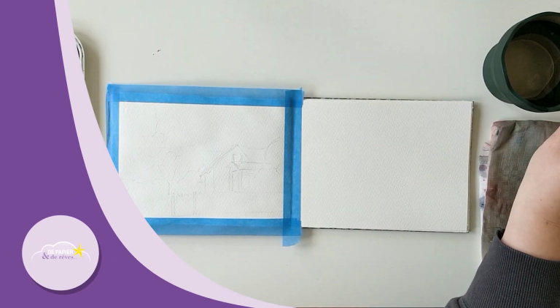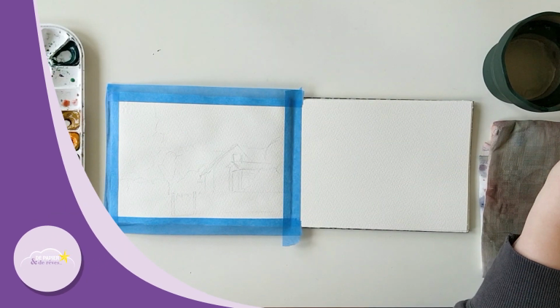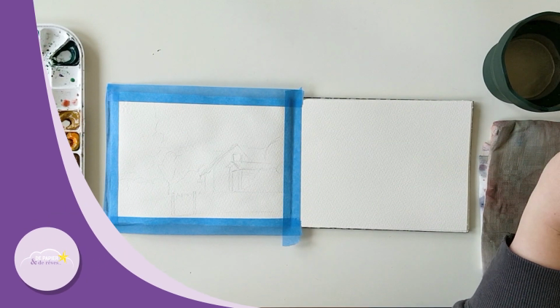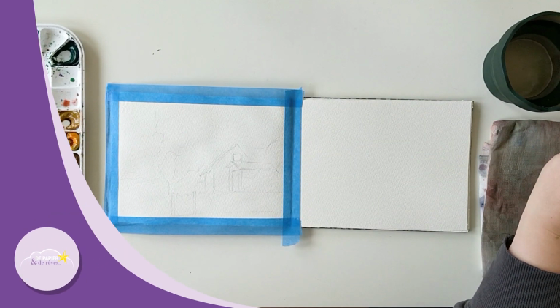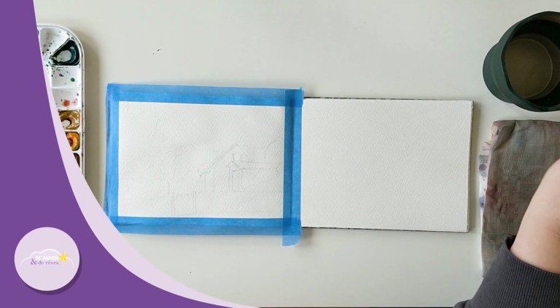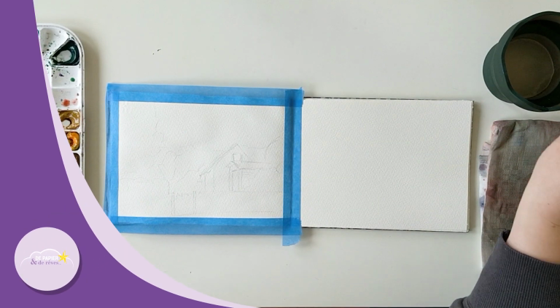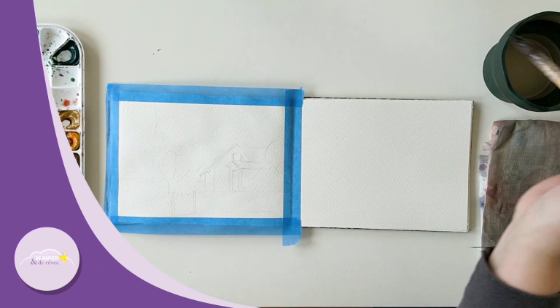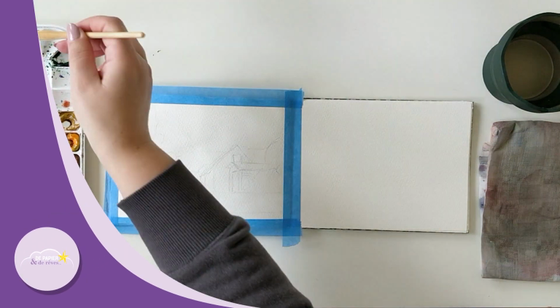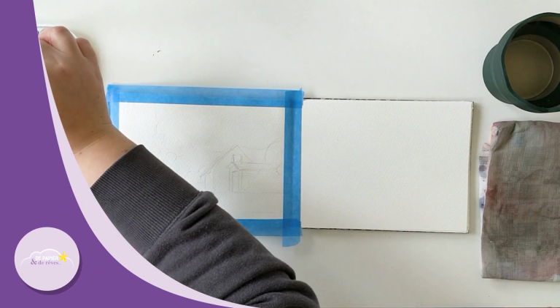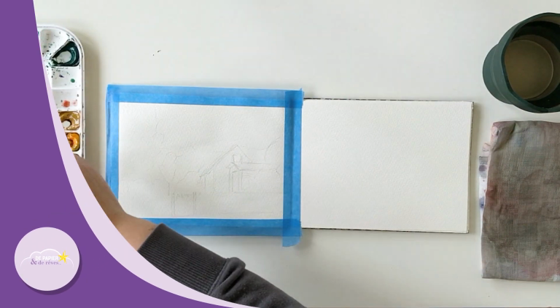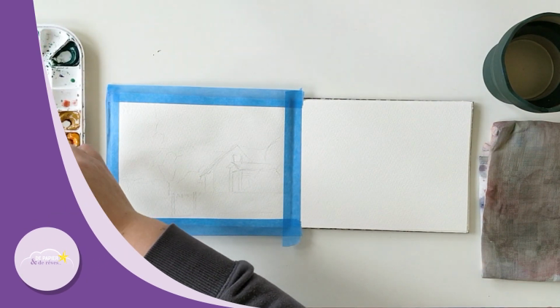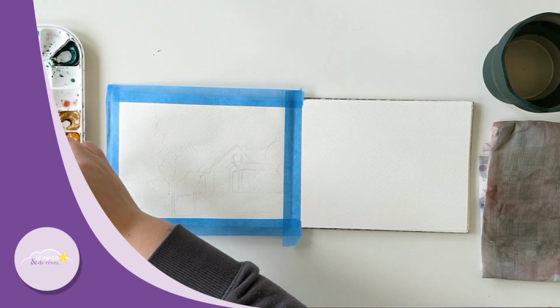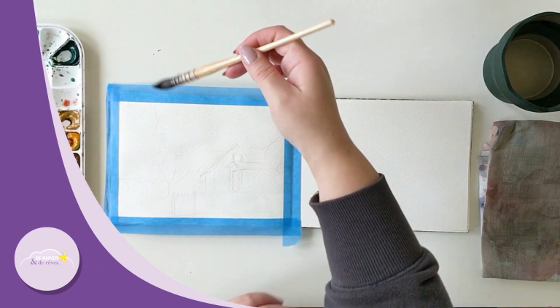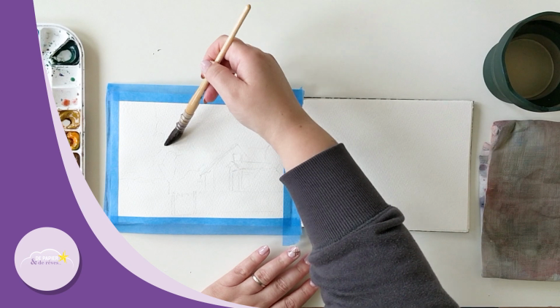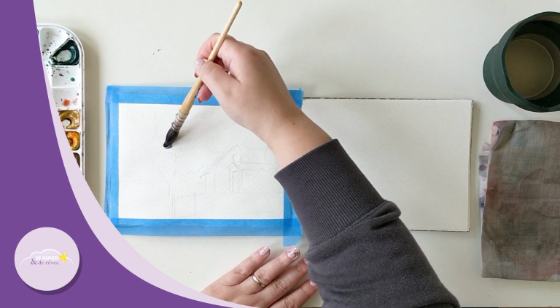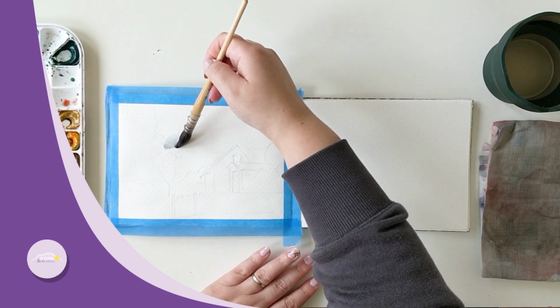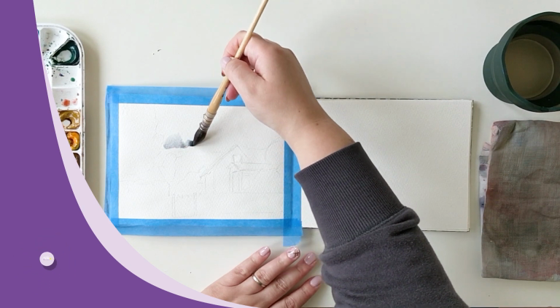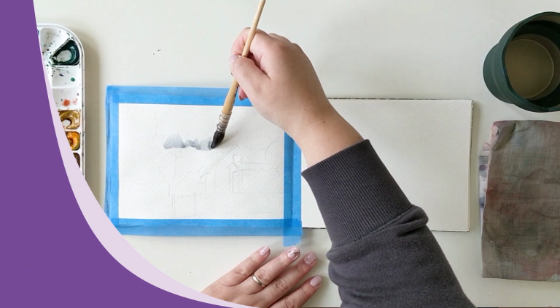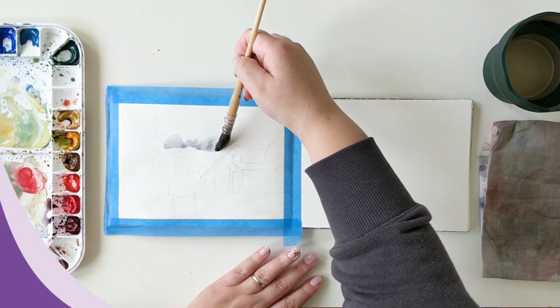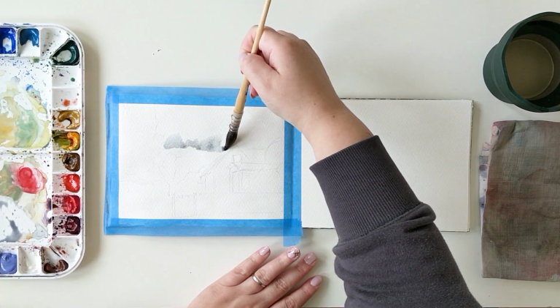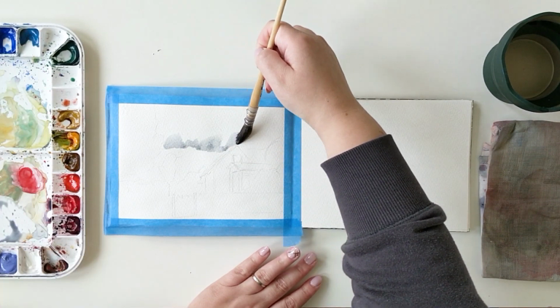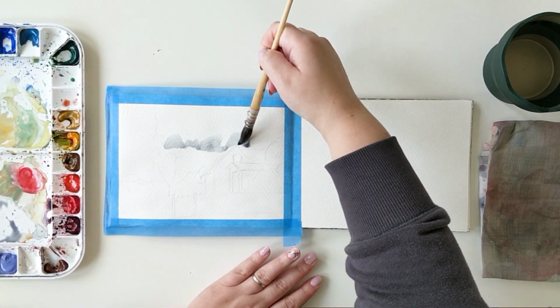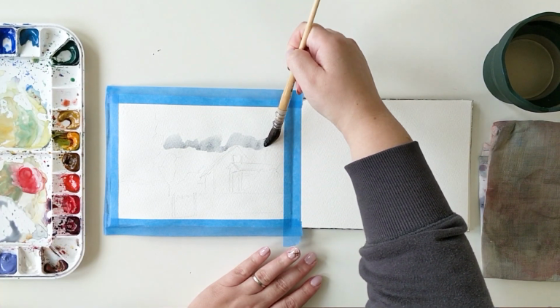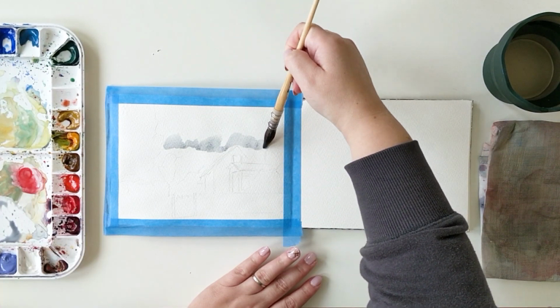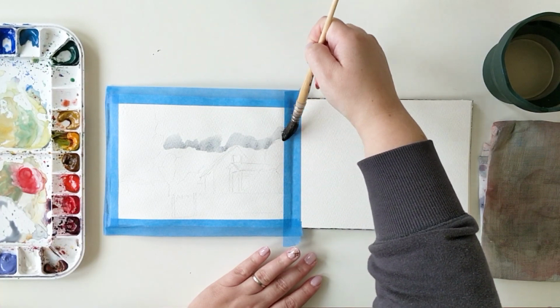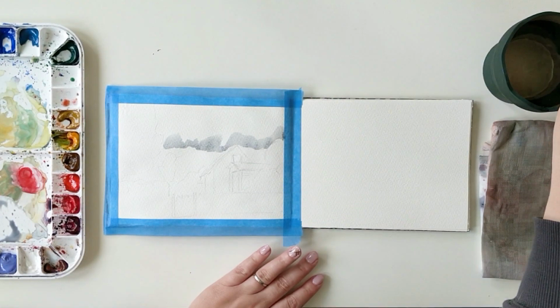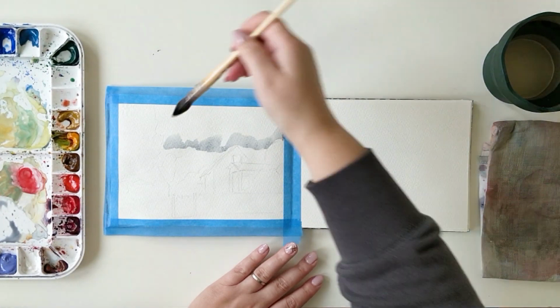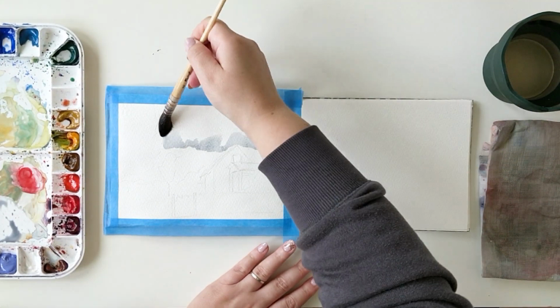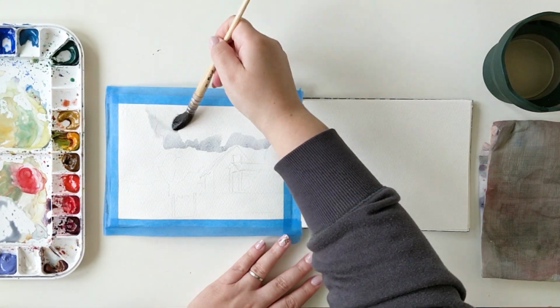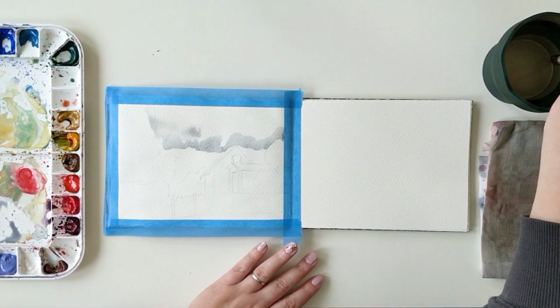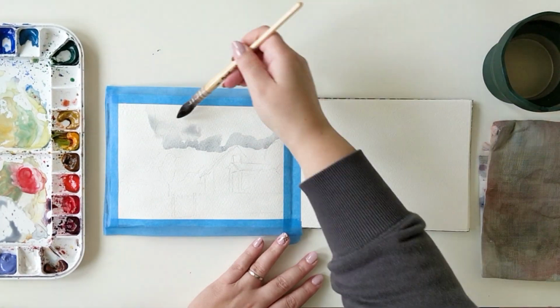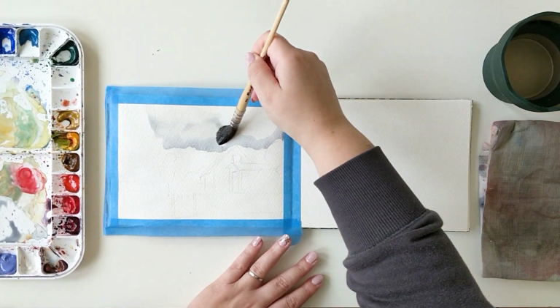Hello everyone and welcome to The Papier des rêves. I'm Ursula and today I will be painting in my sketchbook with you.